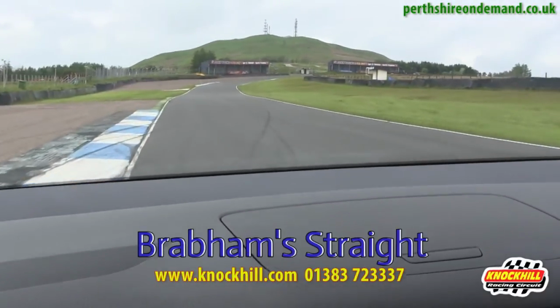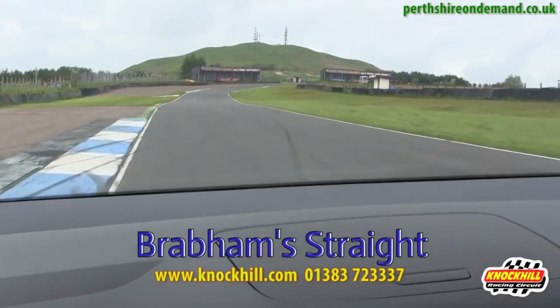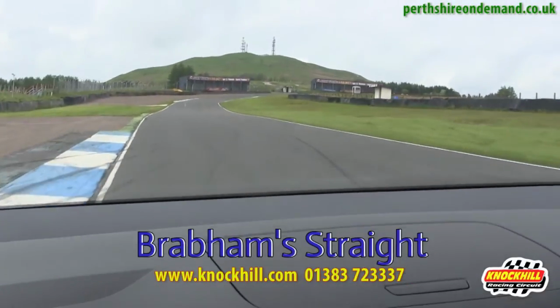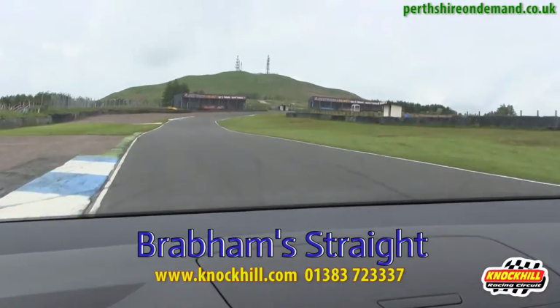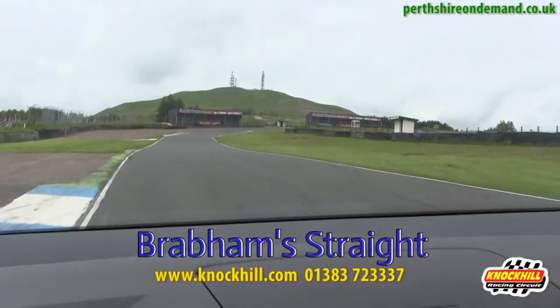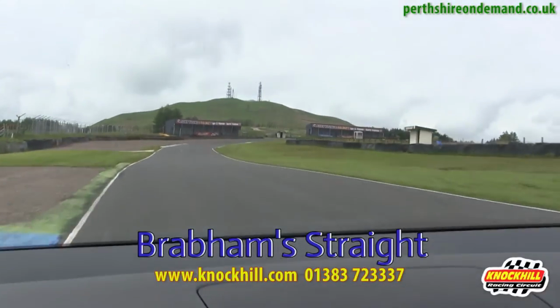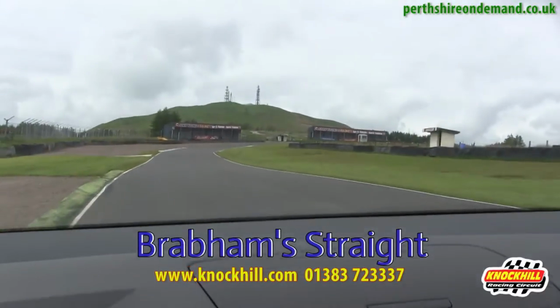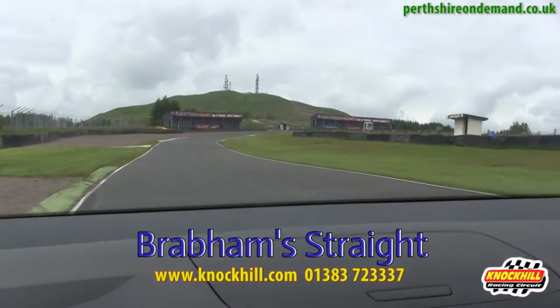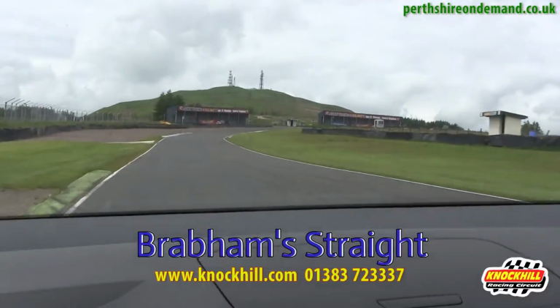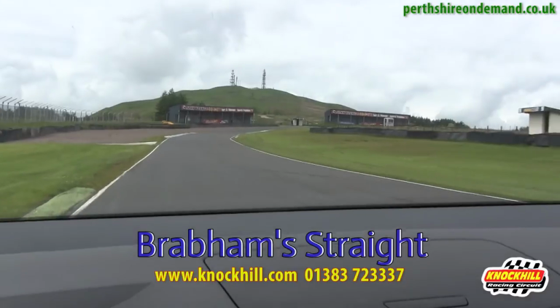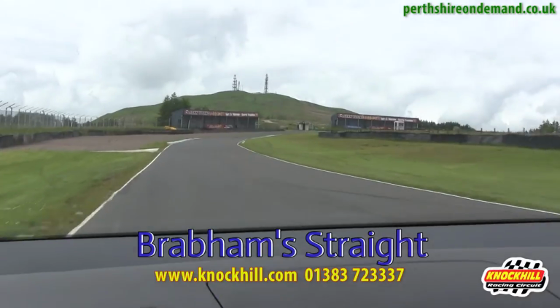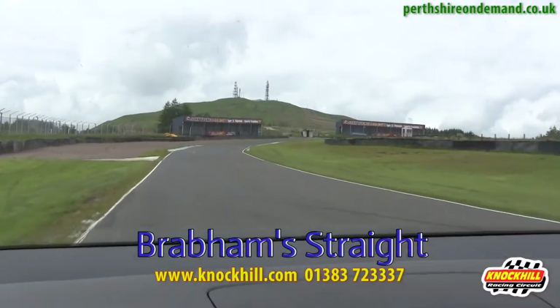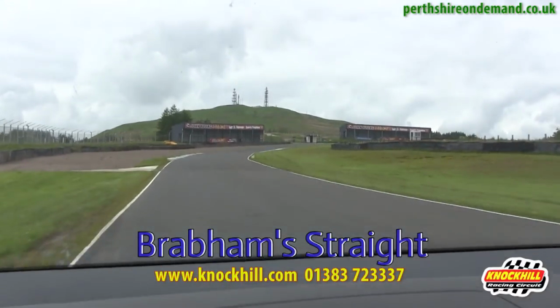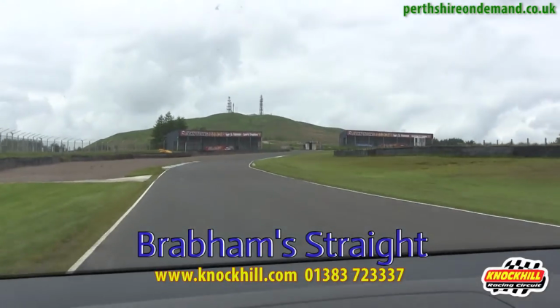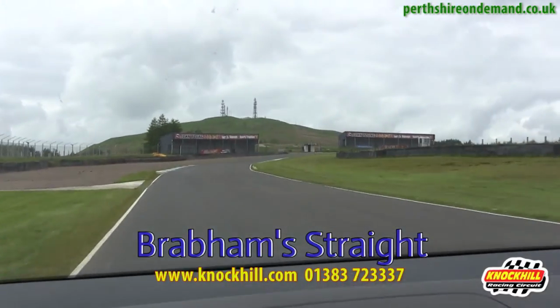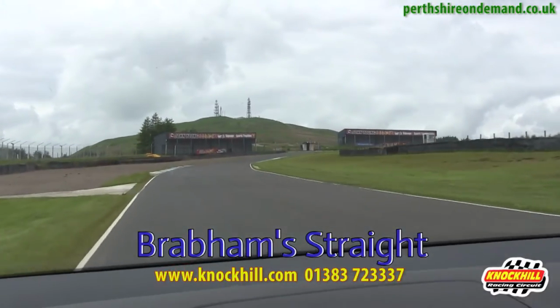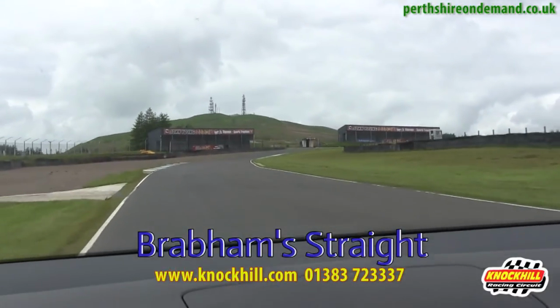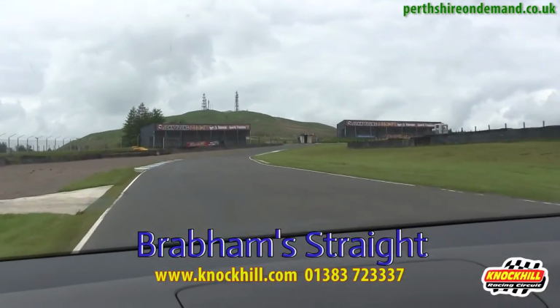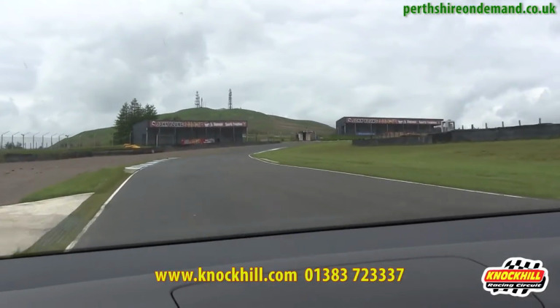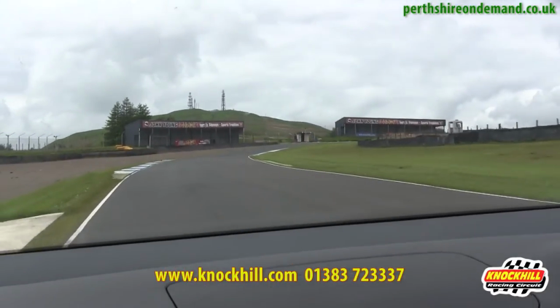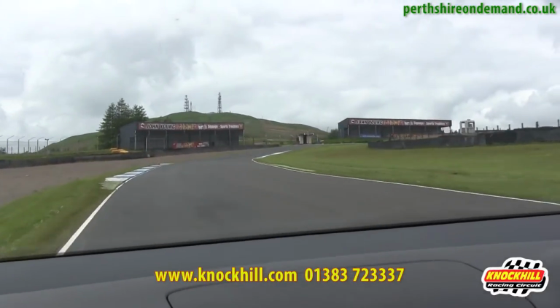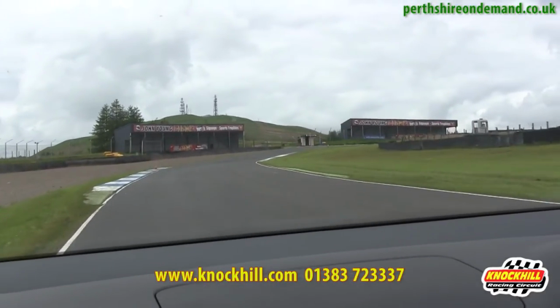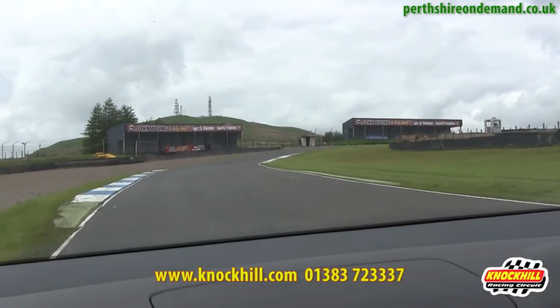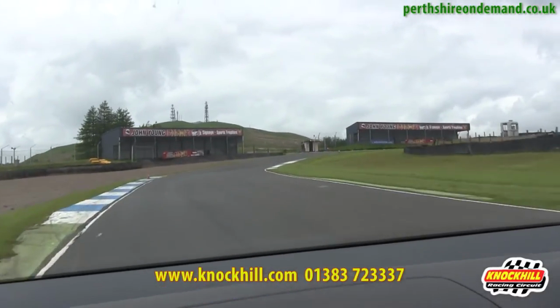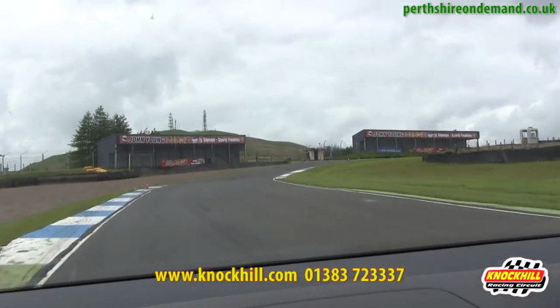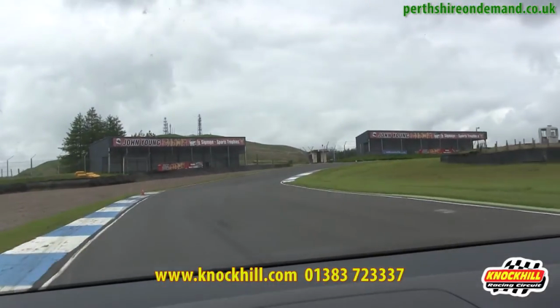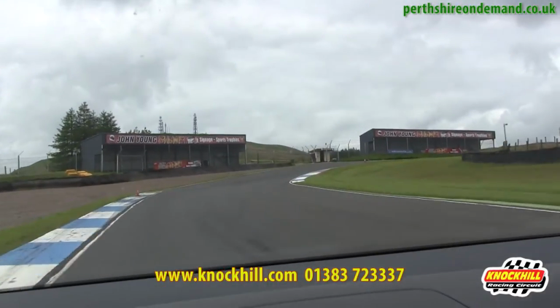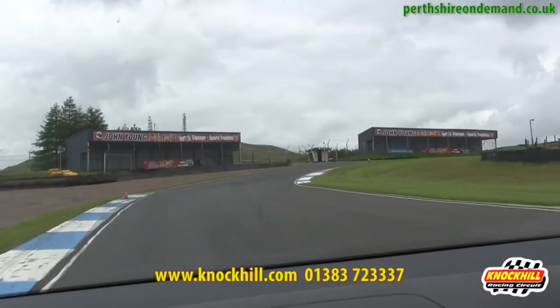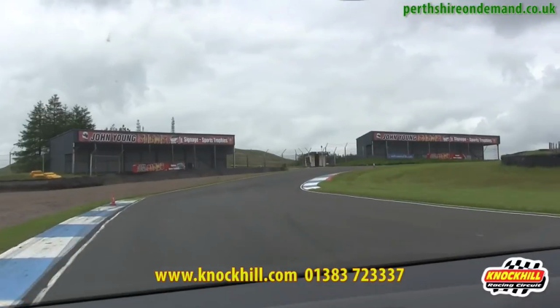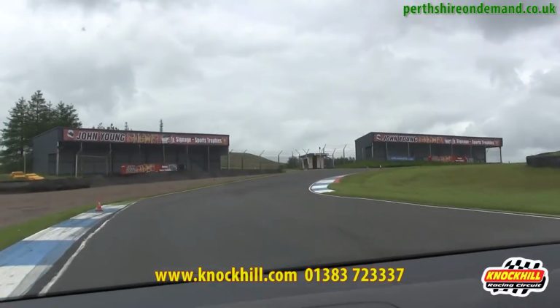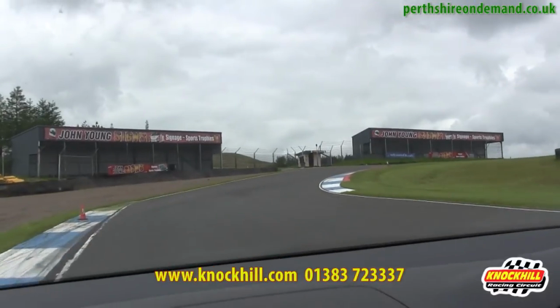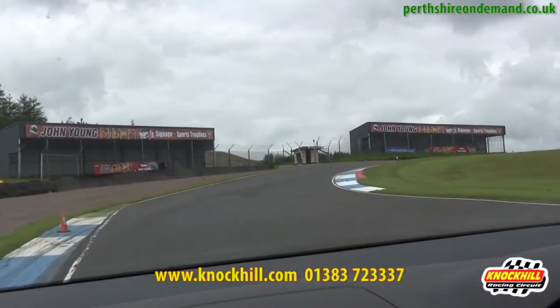The Brabham Straight, which isn't used very much name-wise anyway, but it's actually named after Sir Jack Brabham, who passed away recently.